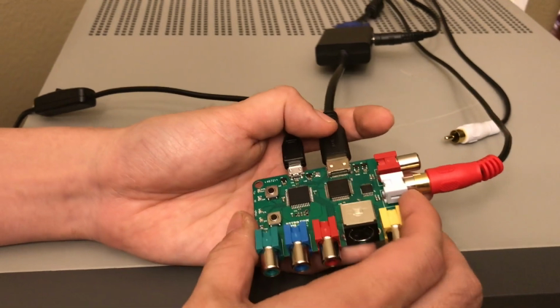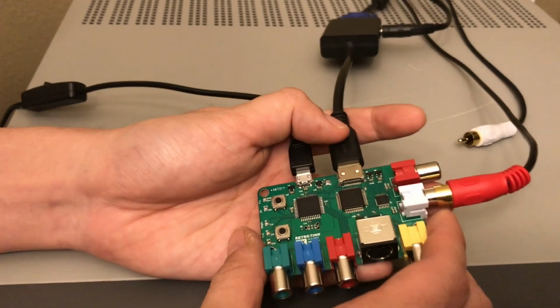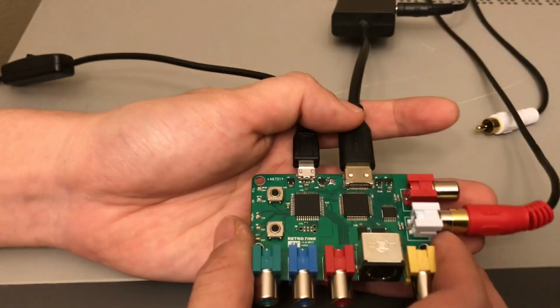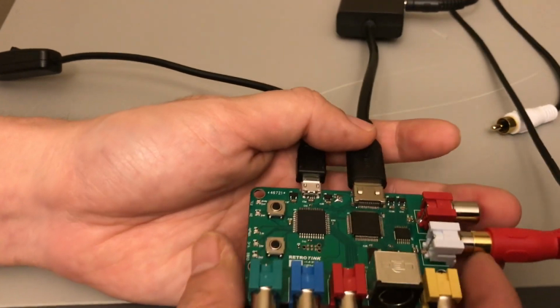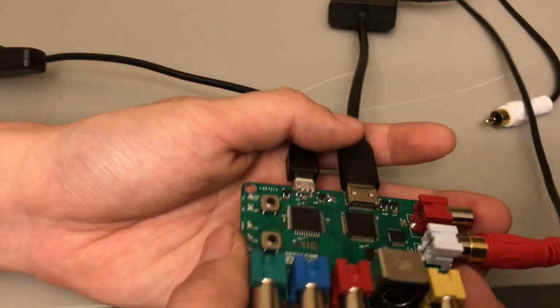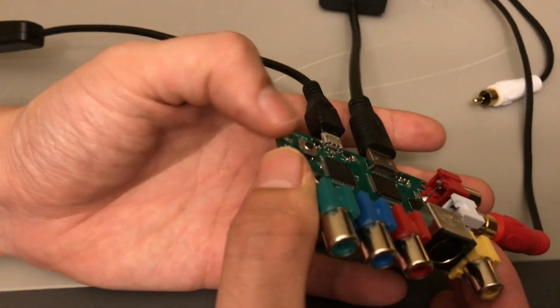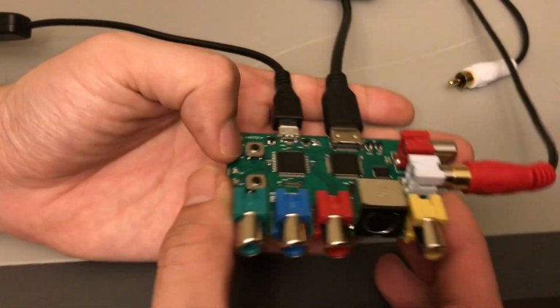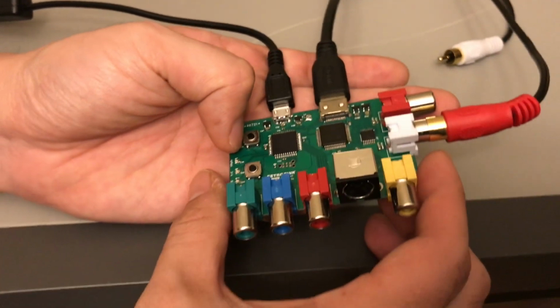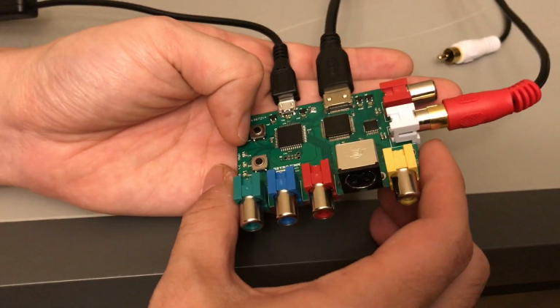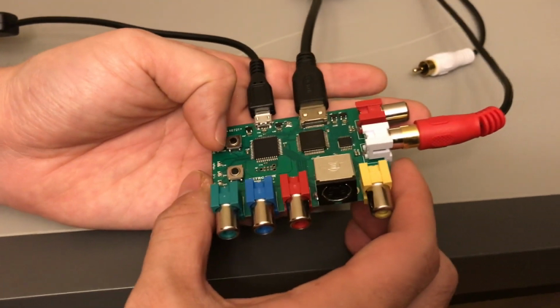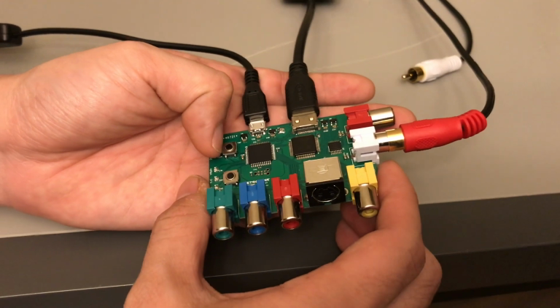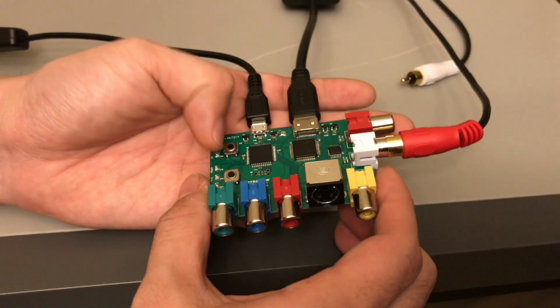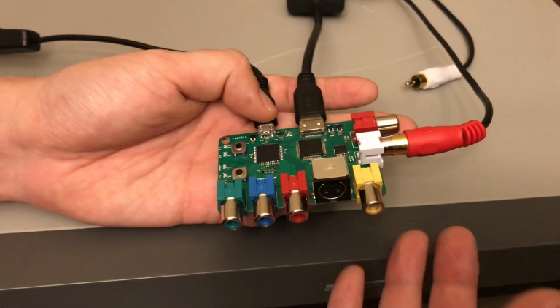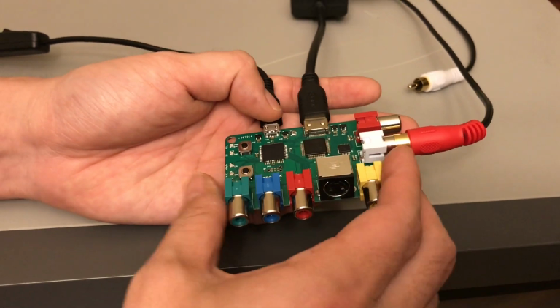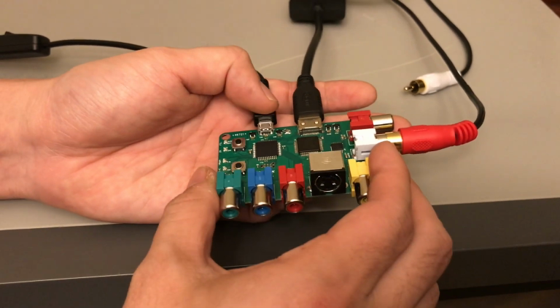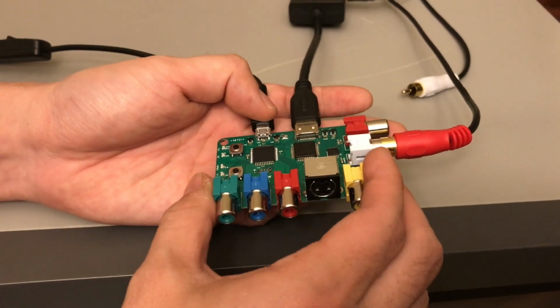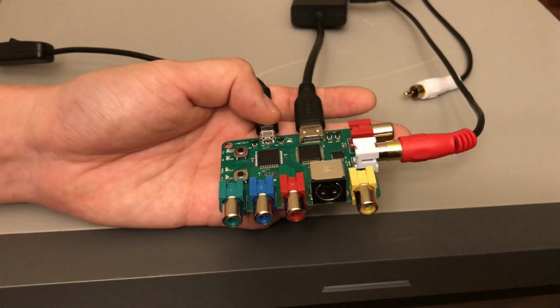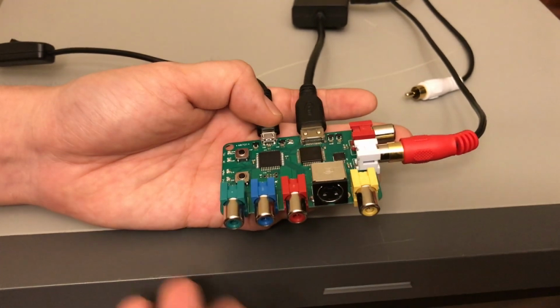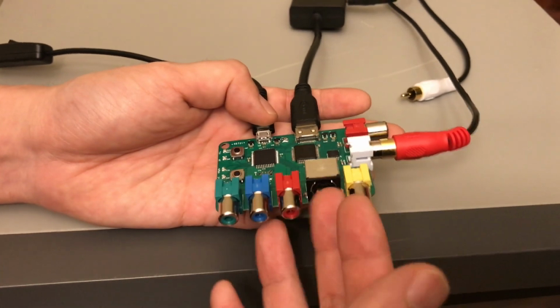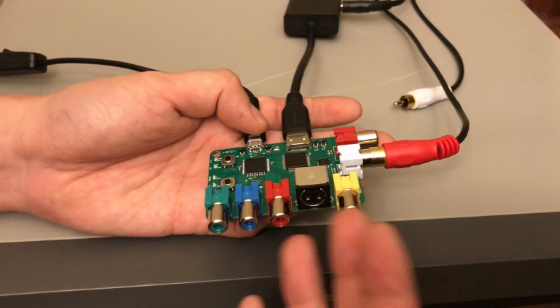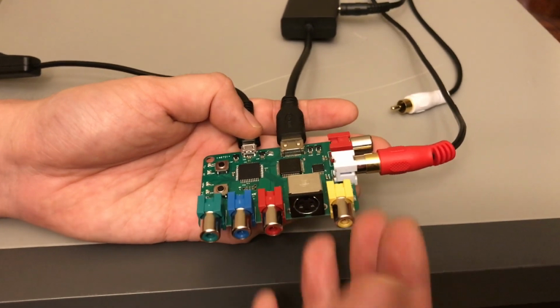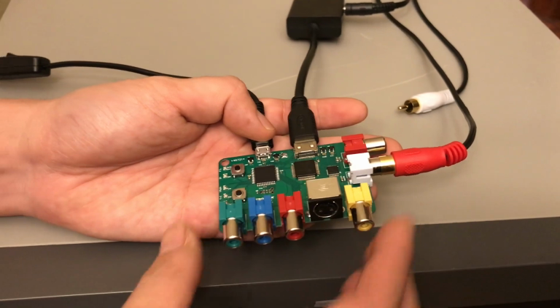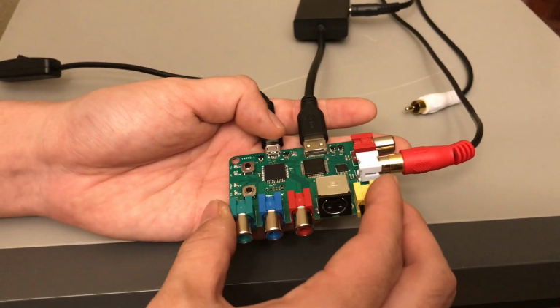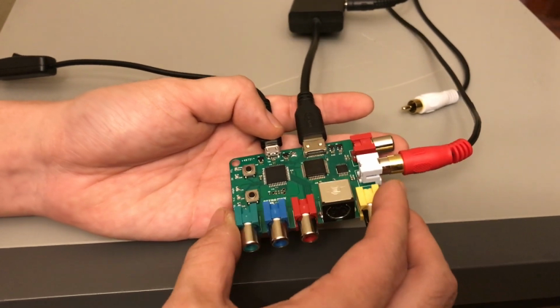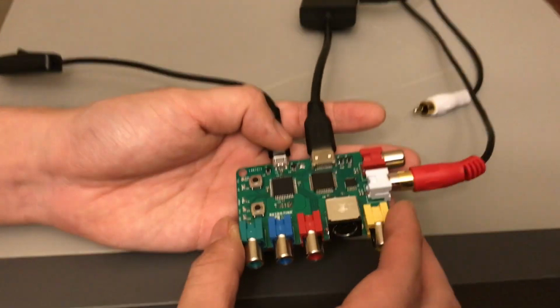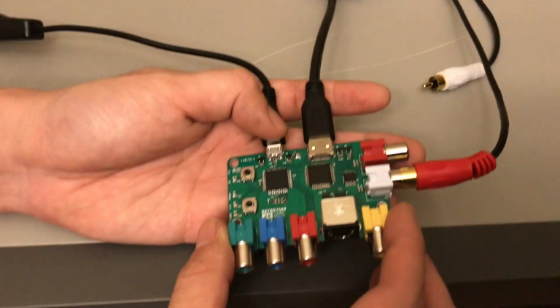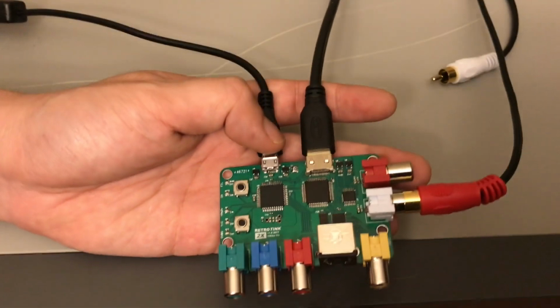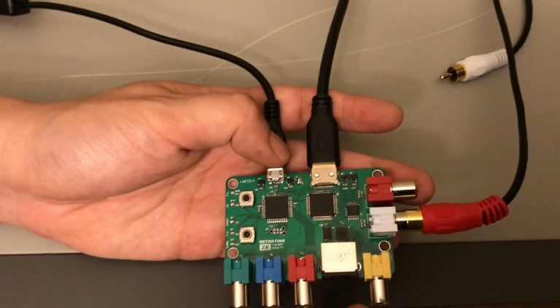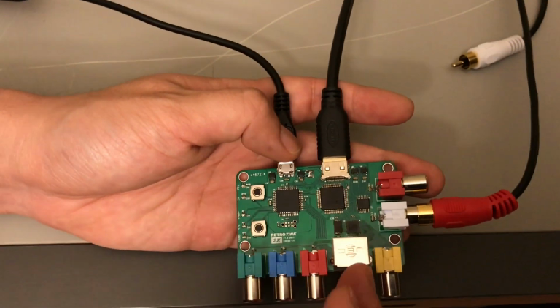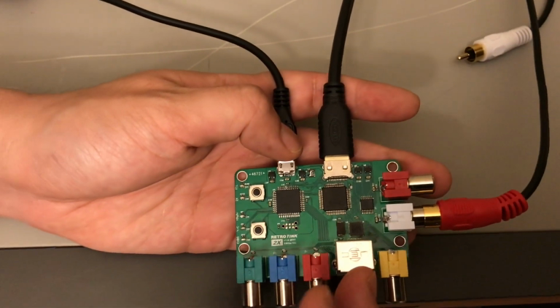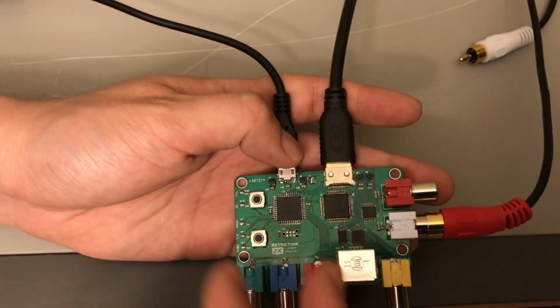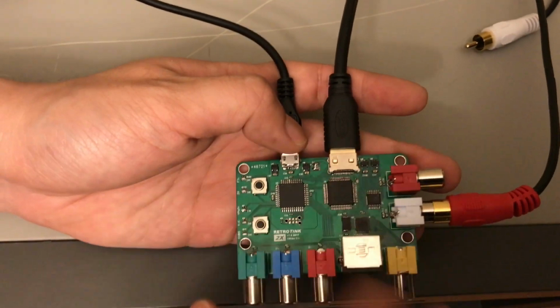Something like that would be useful, for example, if you wanted to use this as a pre-processor for an OSSC, or if you had a device that could only take RGB but your console only outputs S-video or composite. This is a simple, high-quality way to transcode the analog video format to RGB.